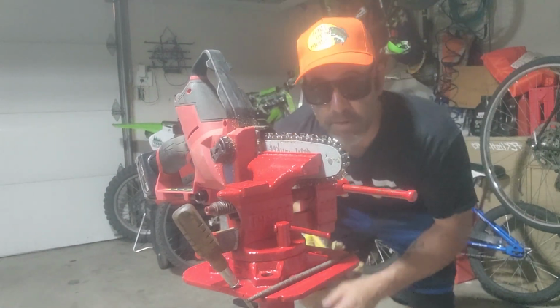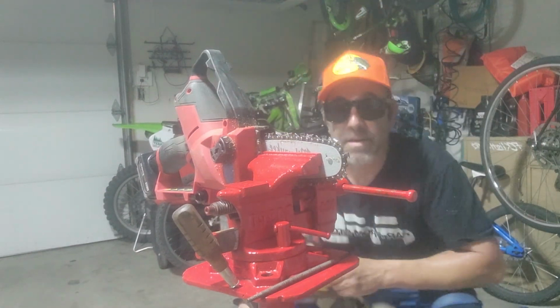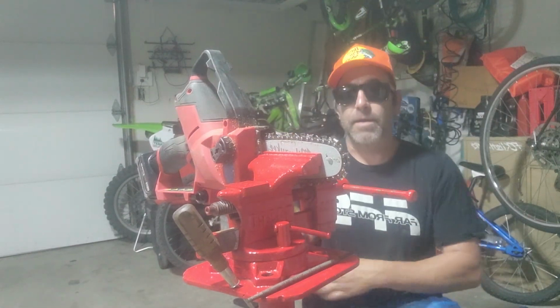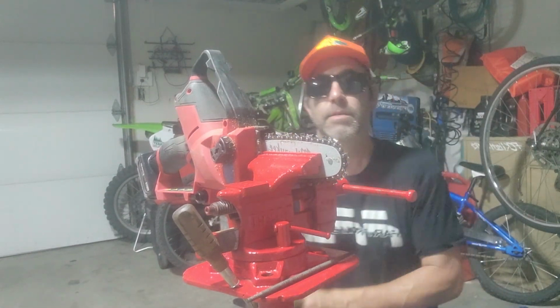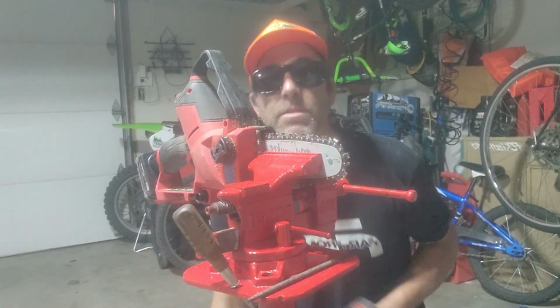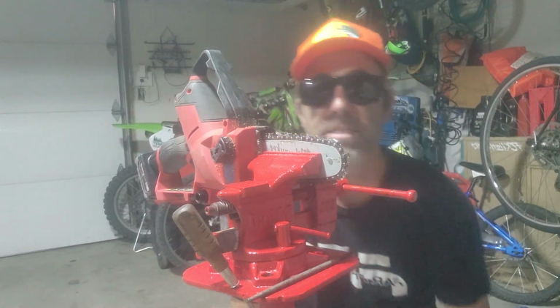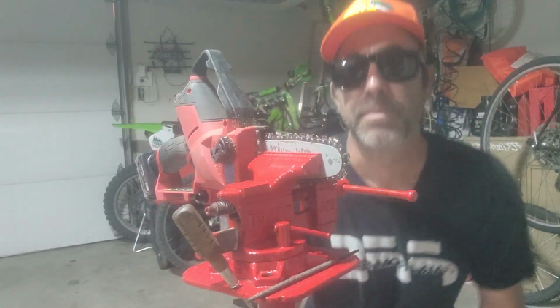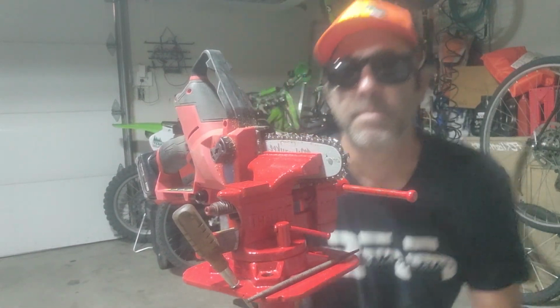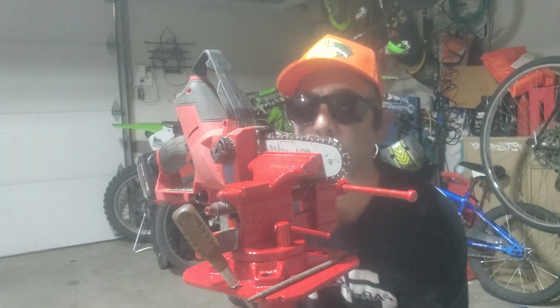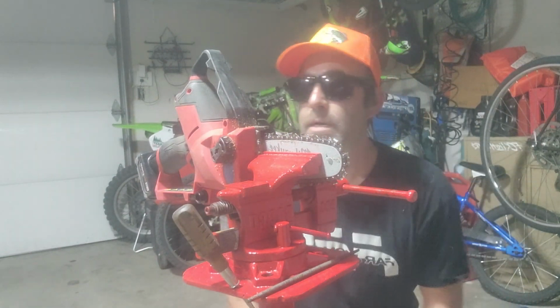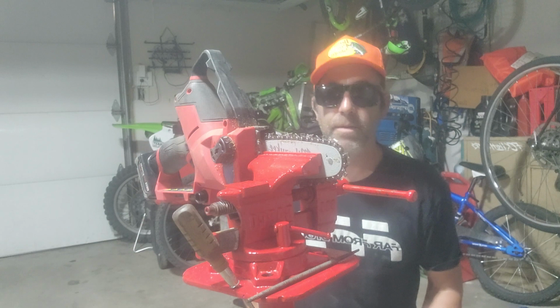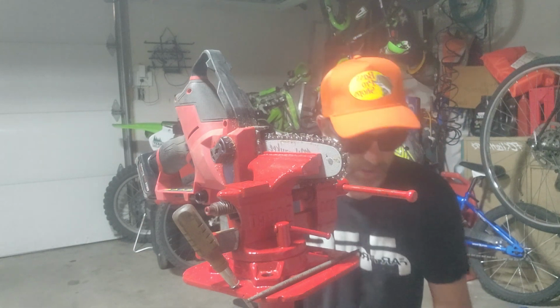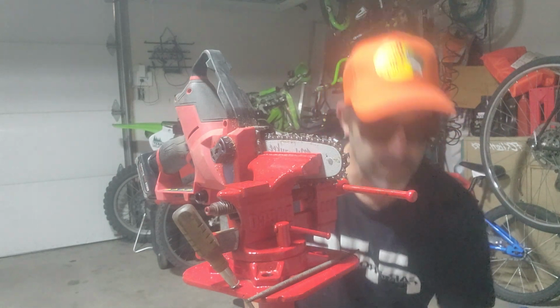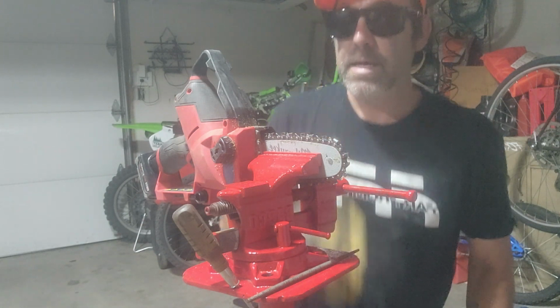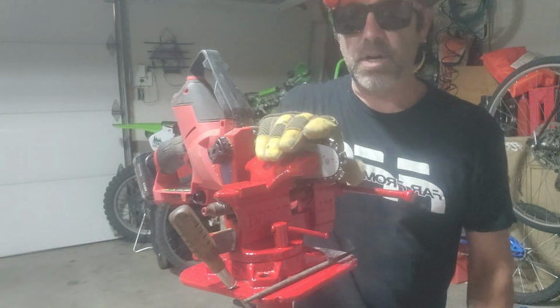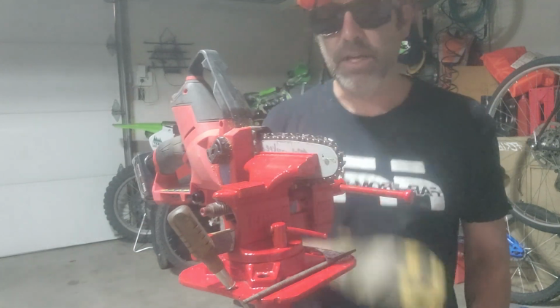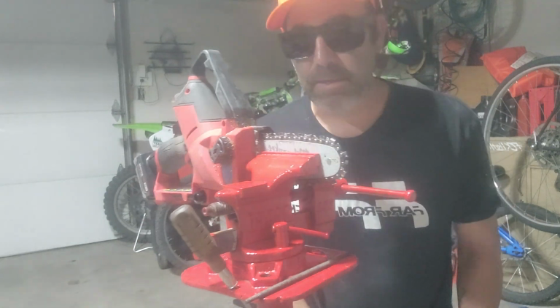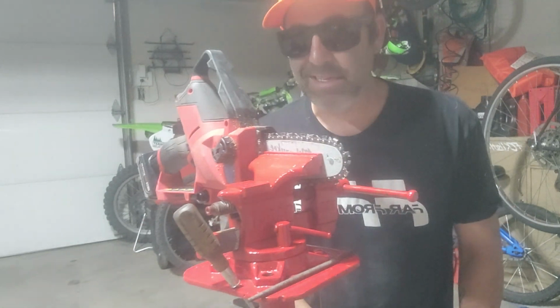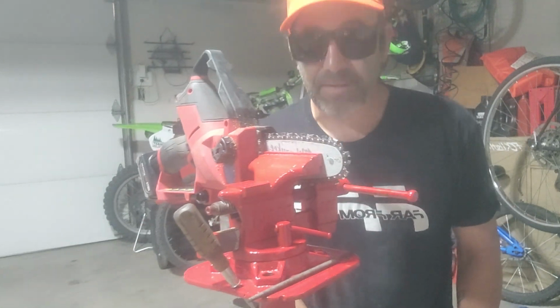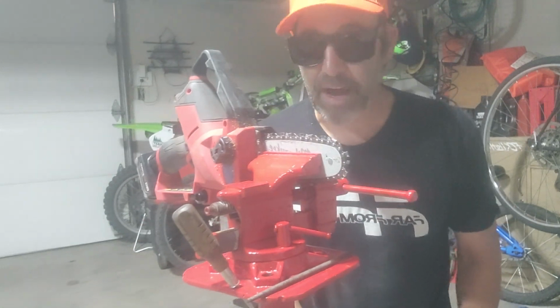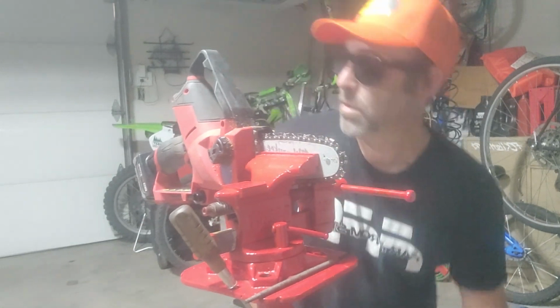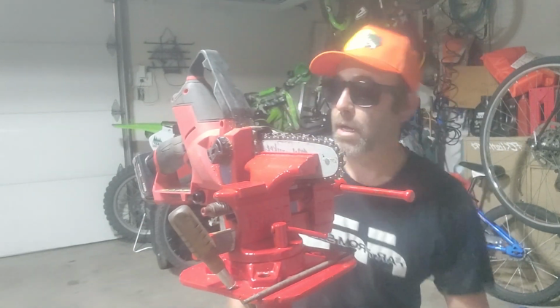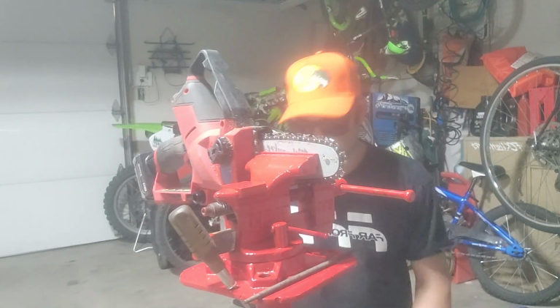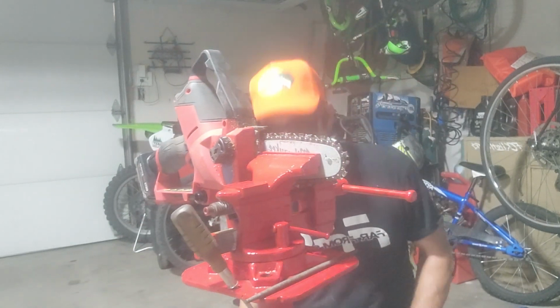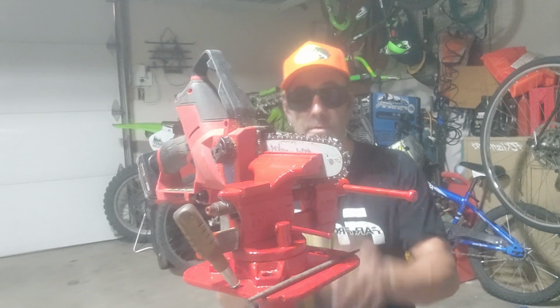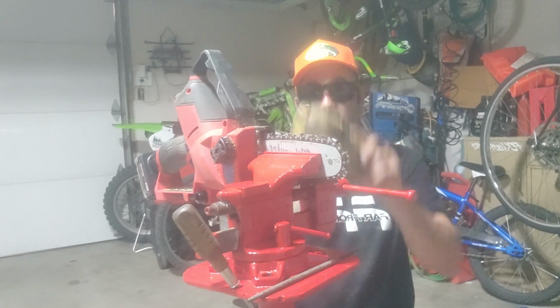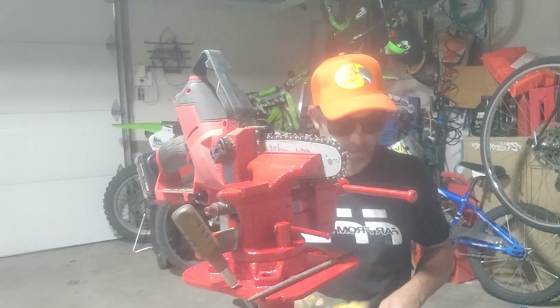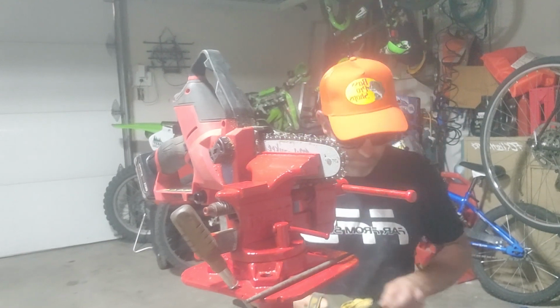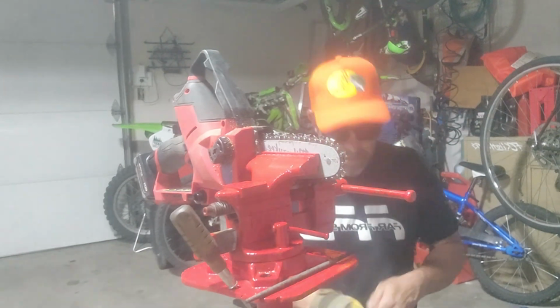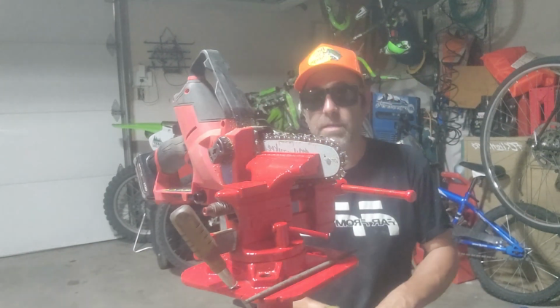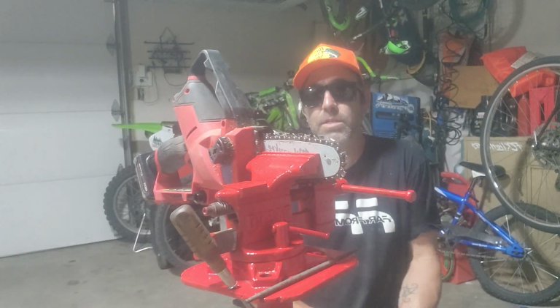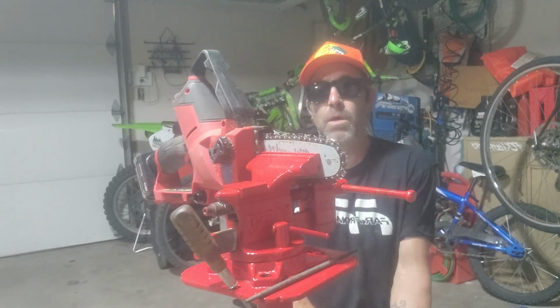What's up everybody? This is Jason Monia Plumber. Today I want to show you how to sharpen a chainsaw blade — the easiest way I've ever found. First thing, you're going to get your gloves on because it's sharp.